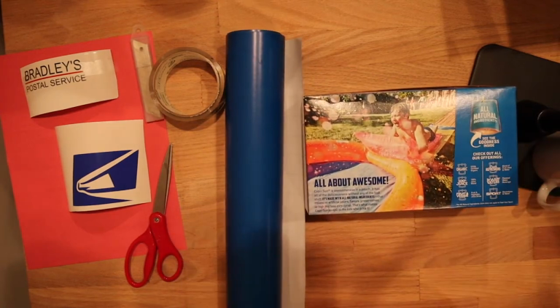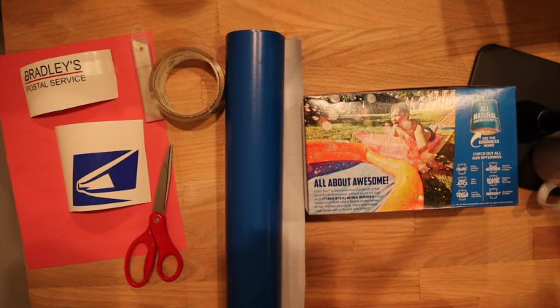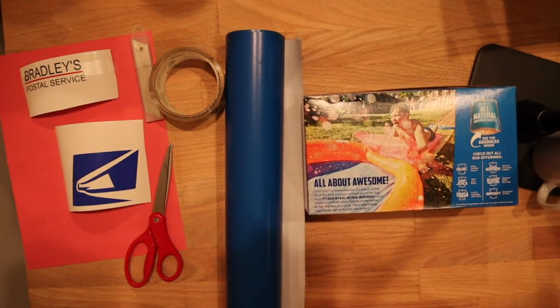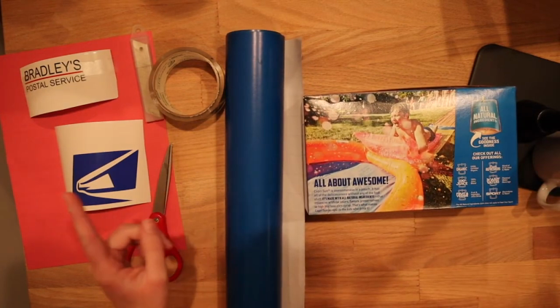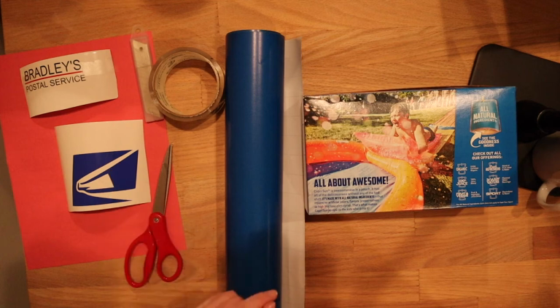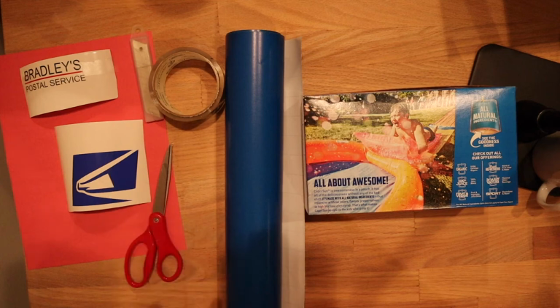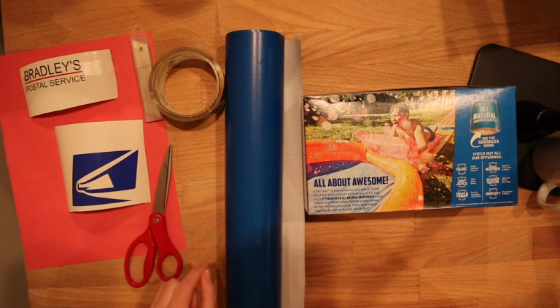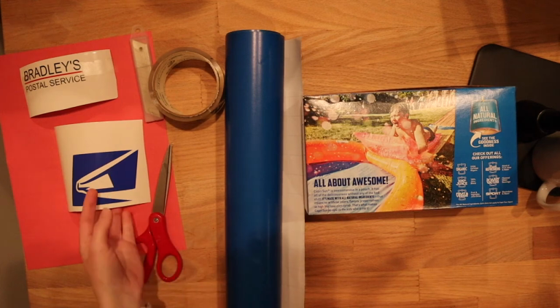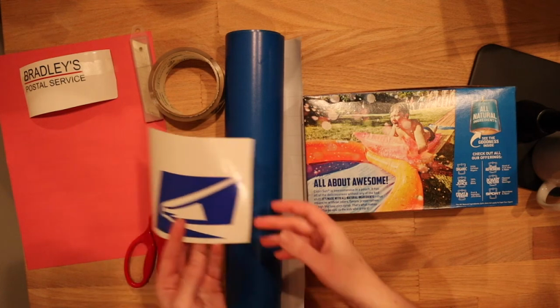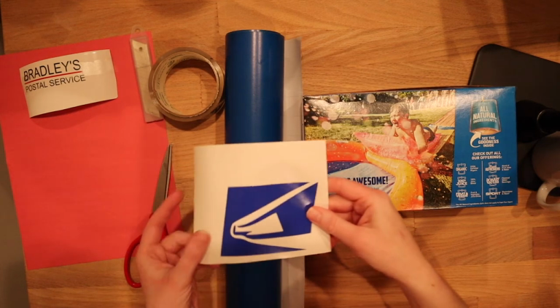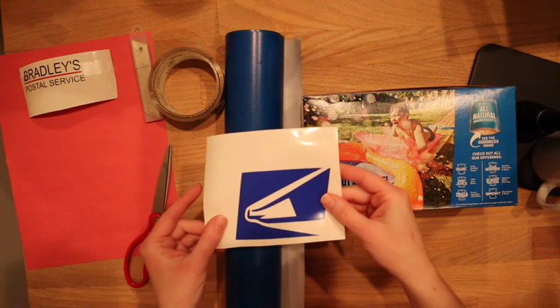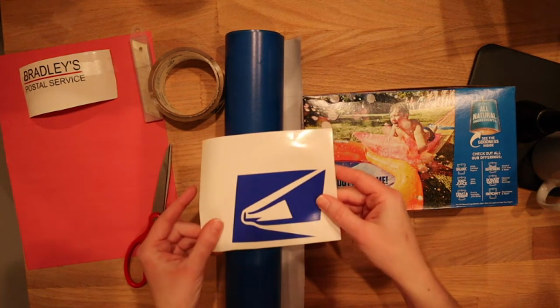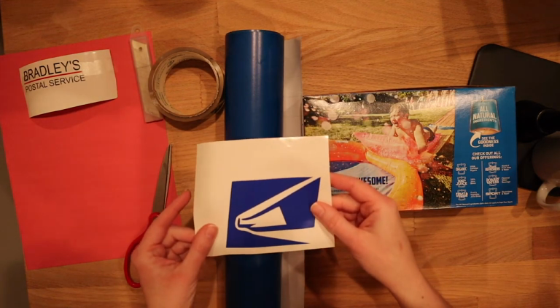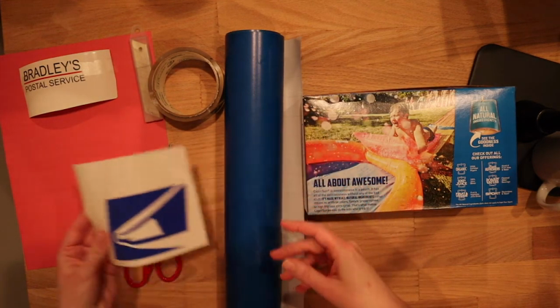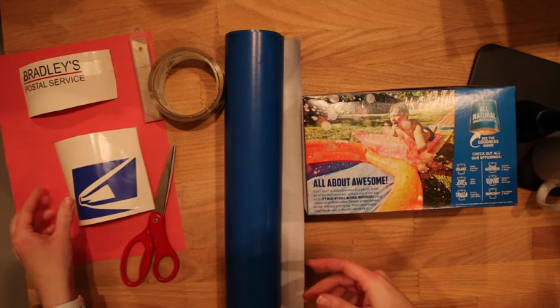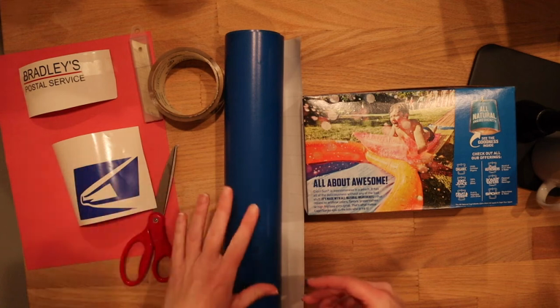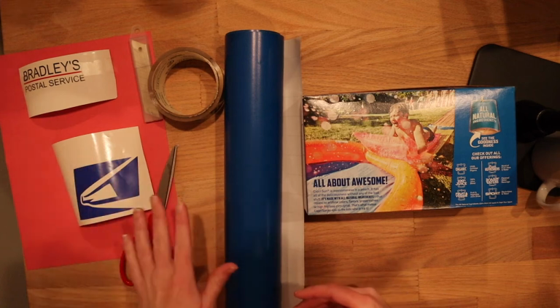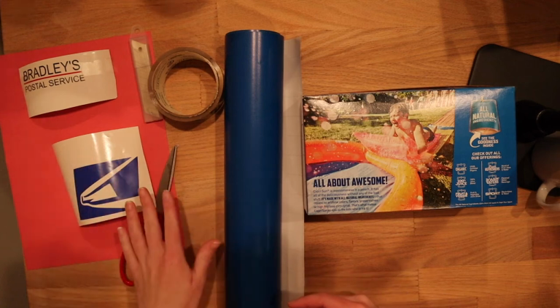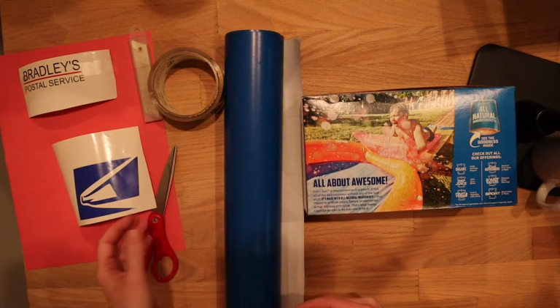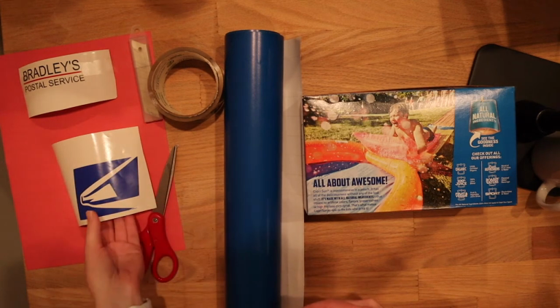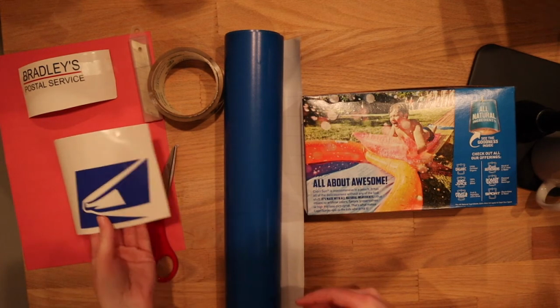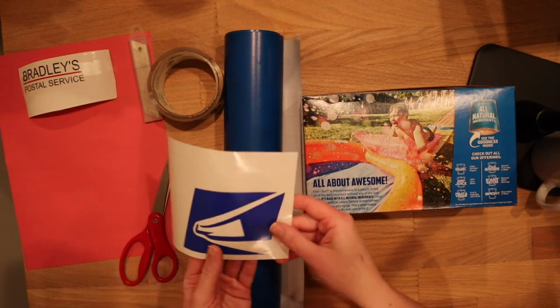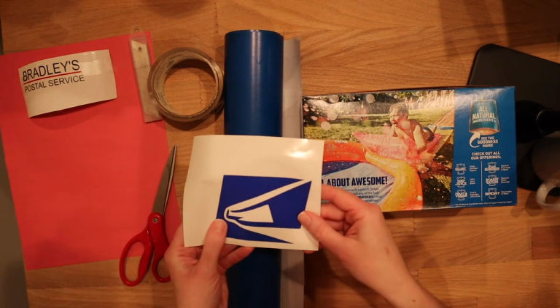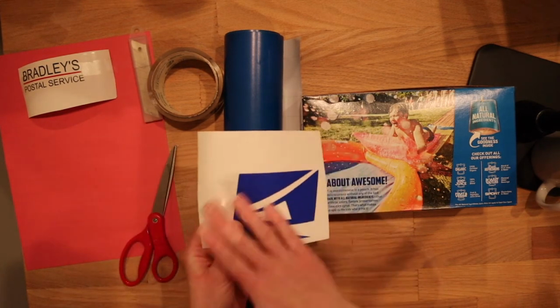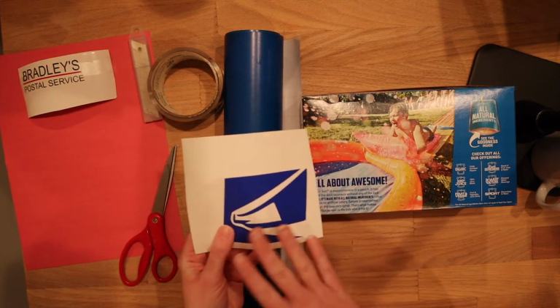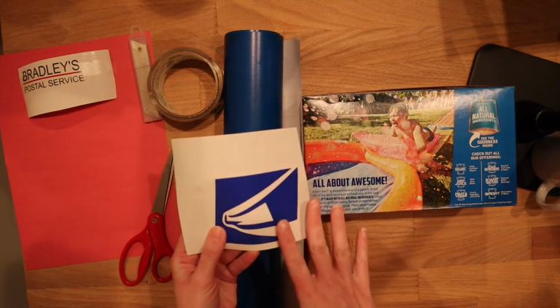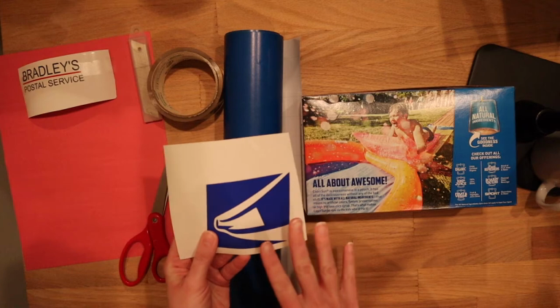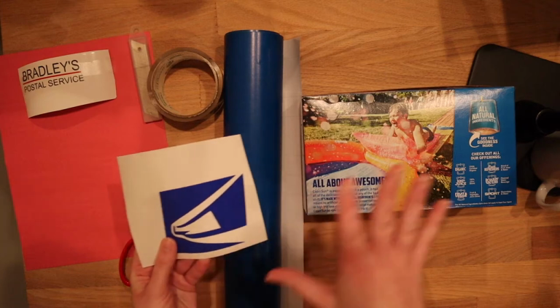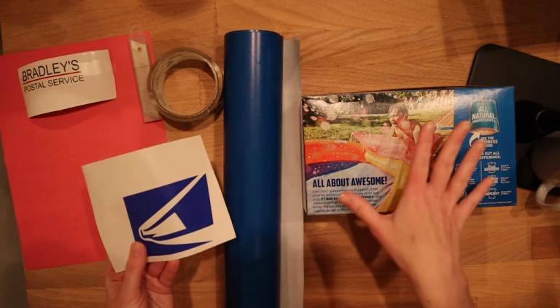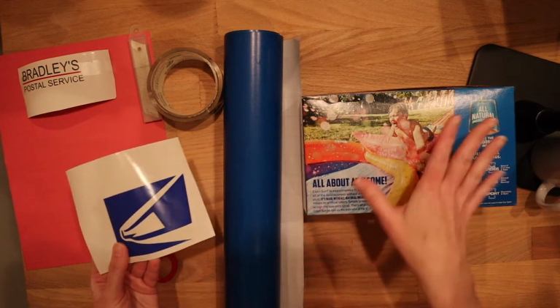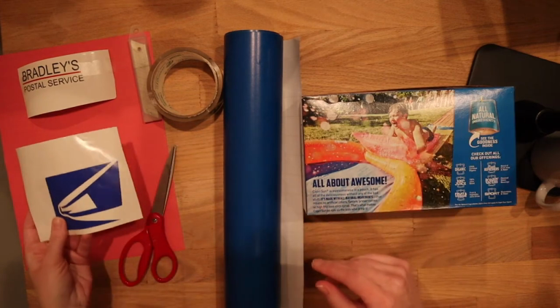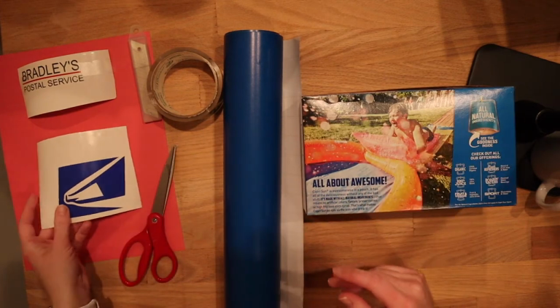I'm also going to use tape, an X-Acto knife, scissors, and I'm going to use a decal on the box as well. If you don't have a Cricut or Silhouette, don't worry — you can just jump online, print off the post office logo, and apply it that way.